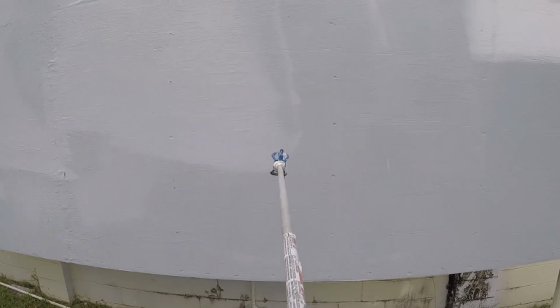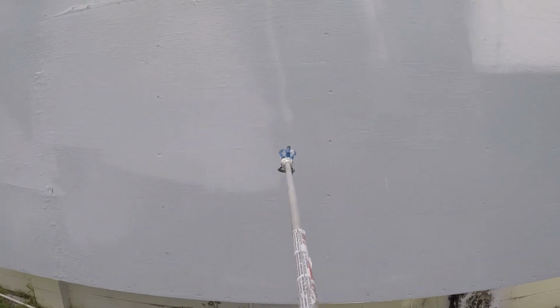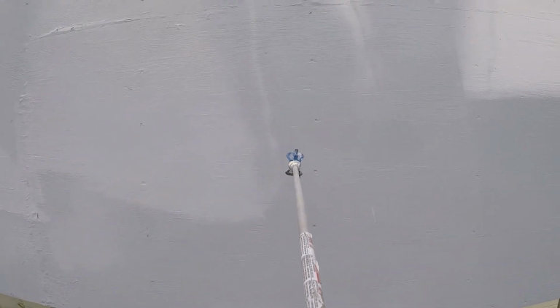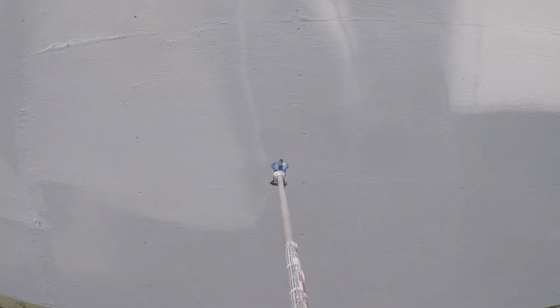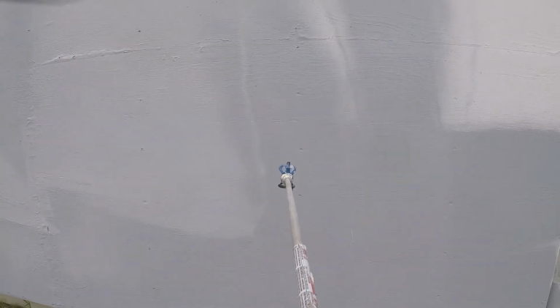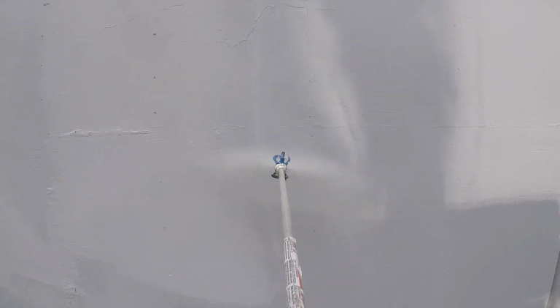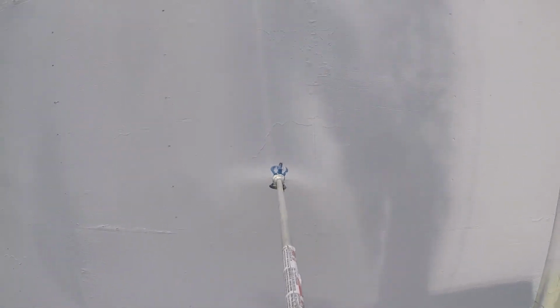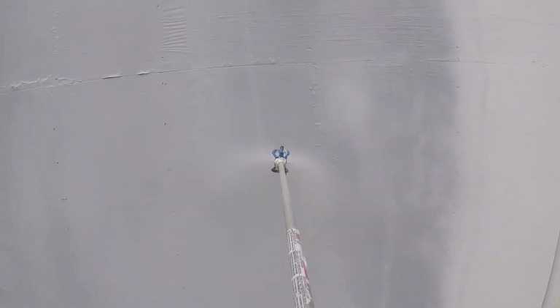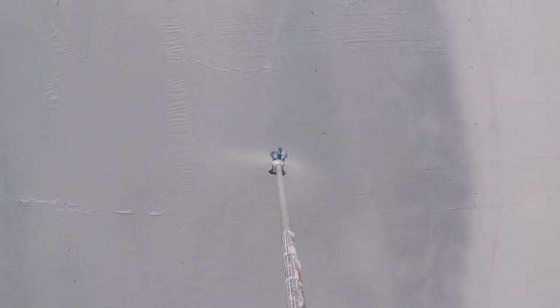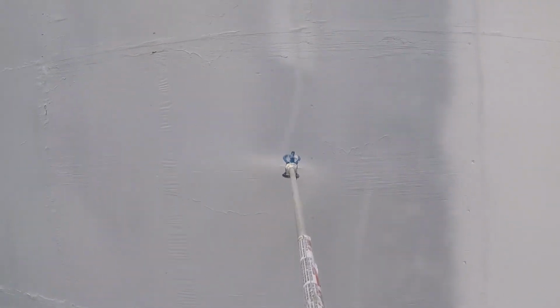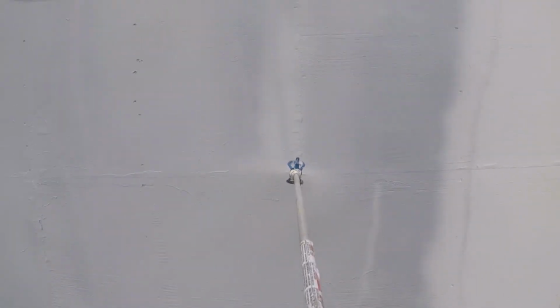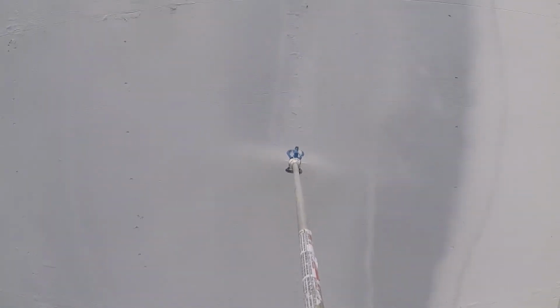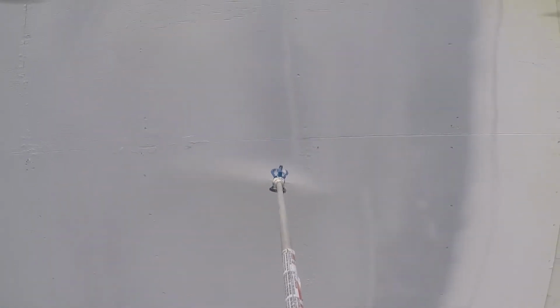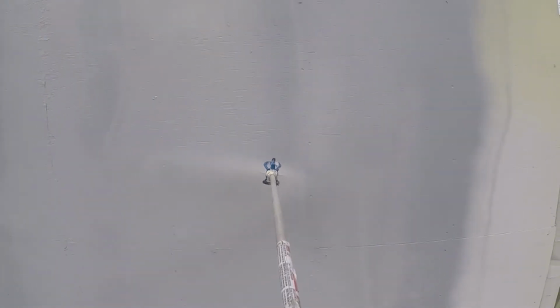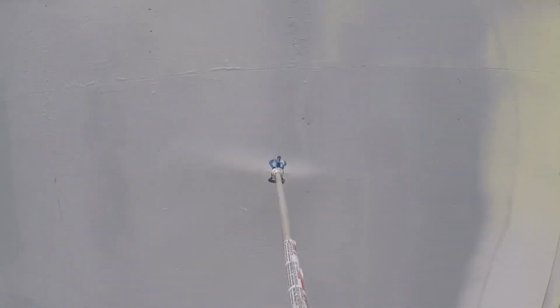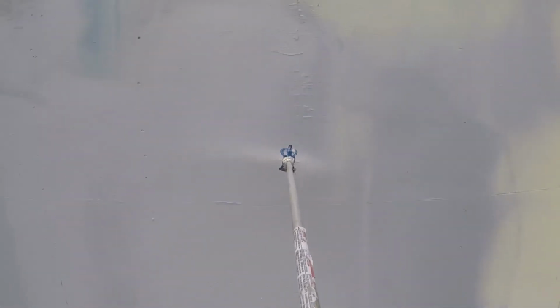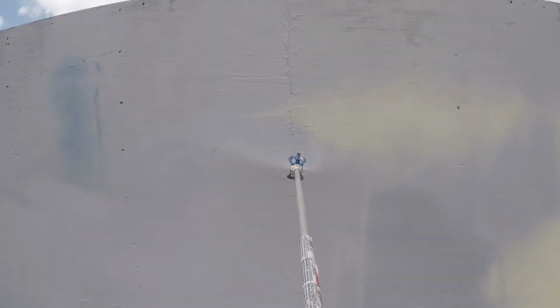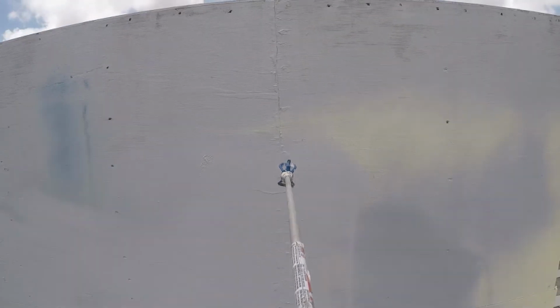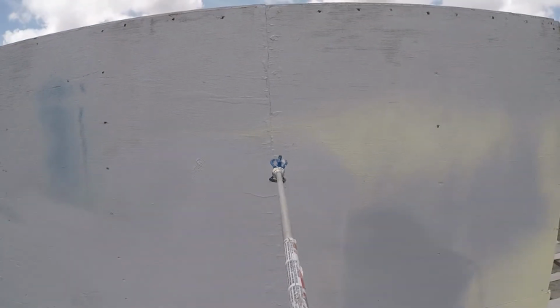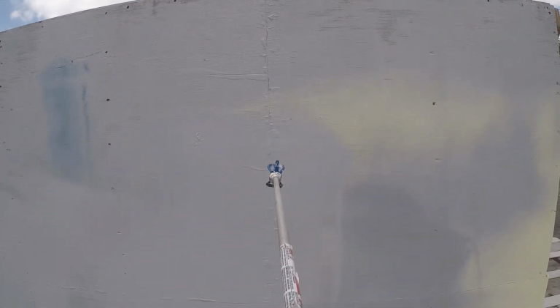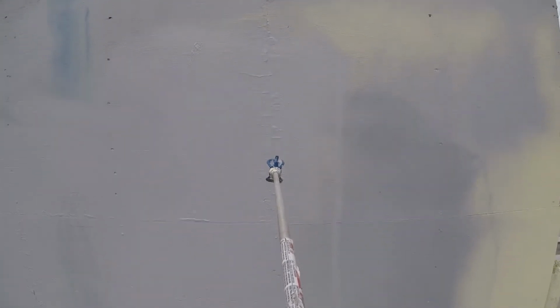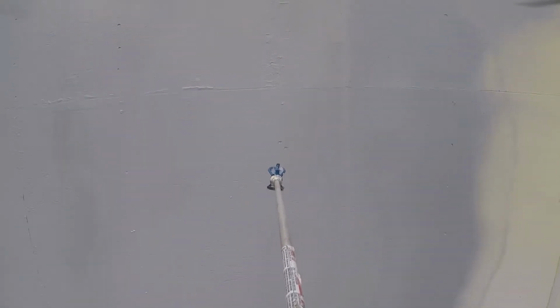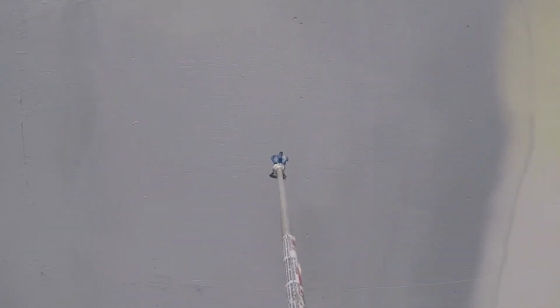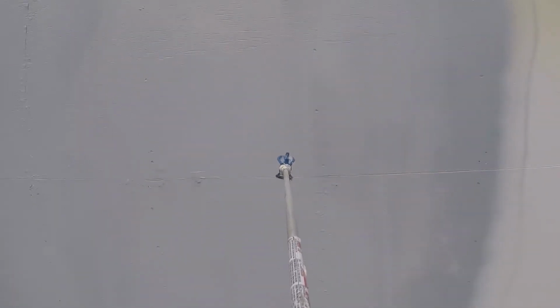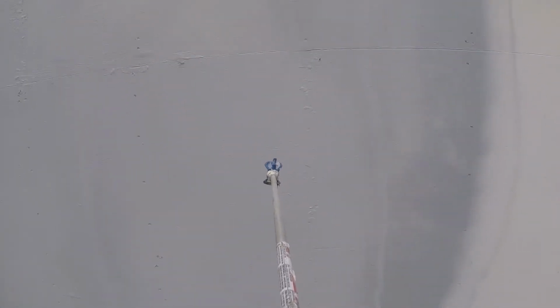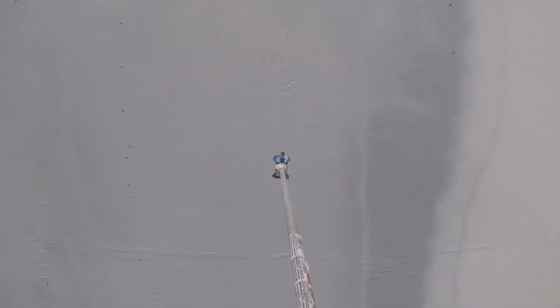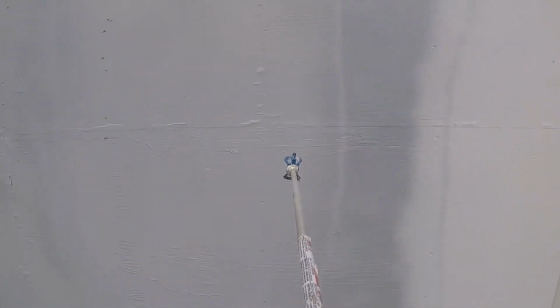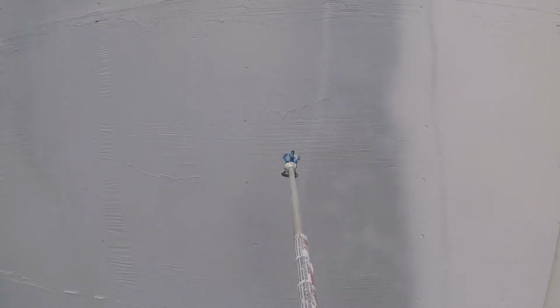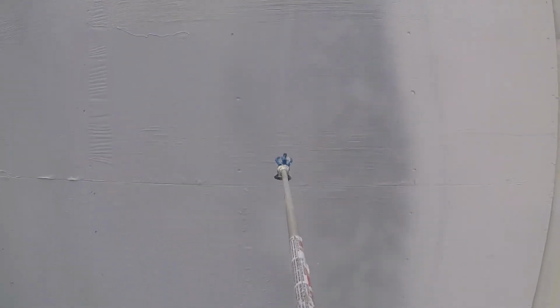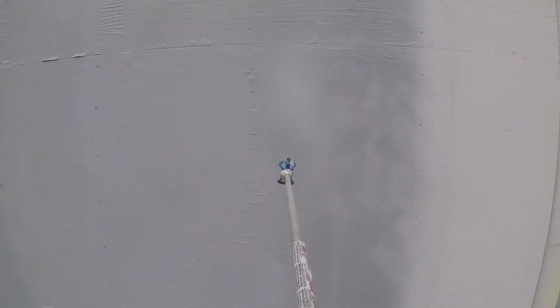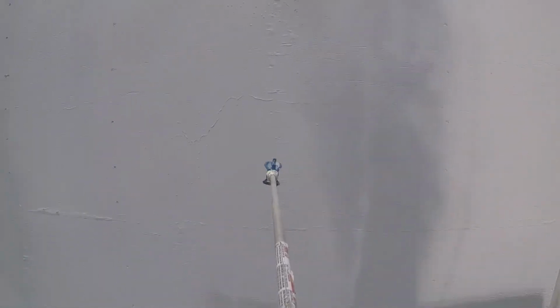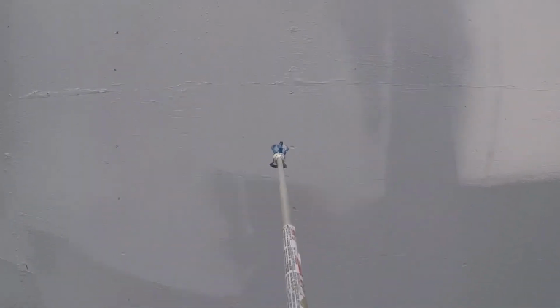Here we're going to slow down for our last couple of passes, to give you a good view of how the spray is coming out of the tip. Again, you can see the overspray going to the left there due to the wind.